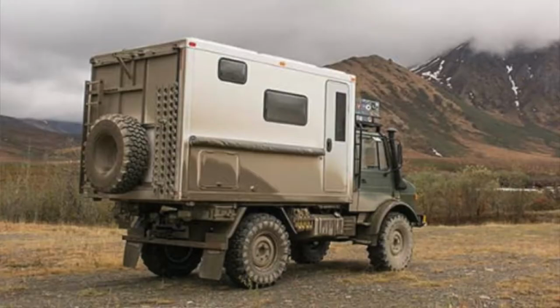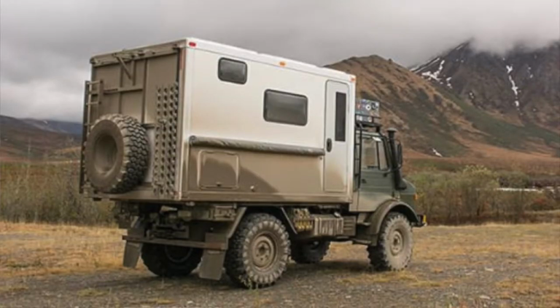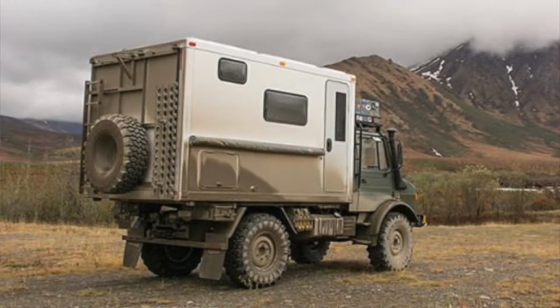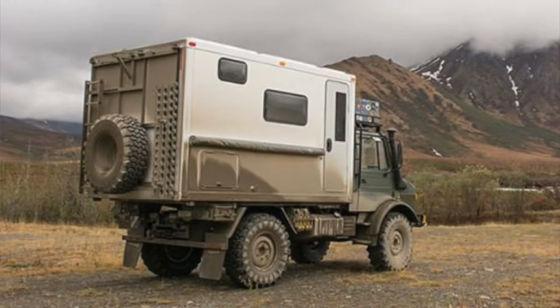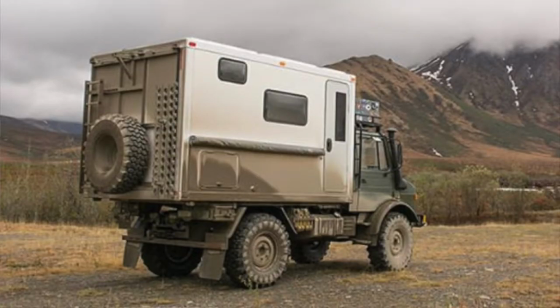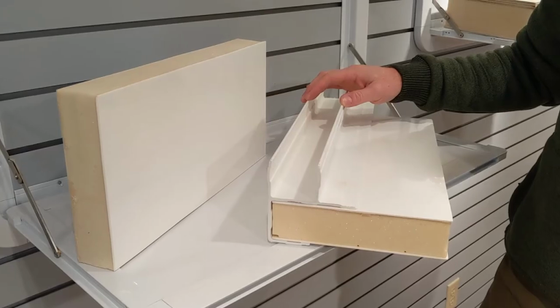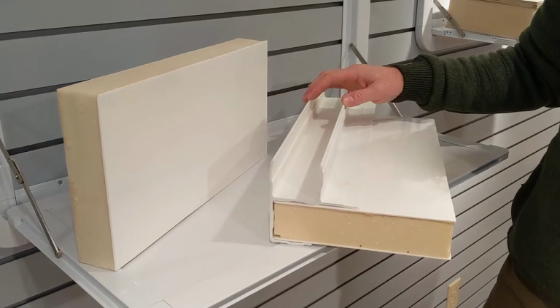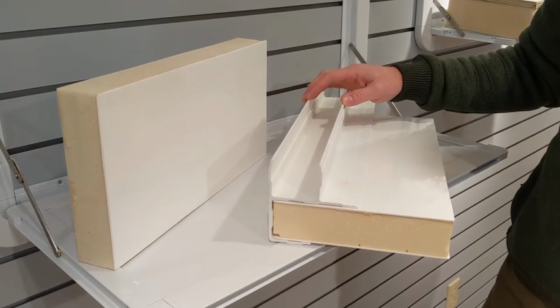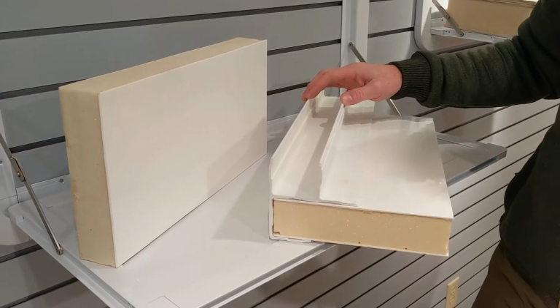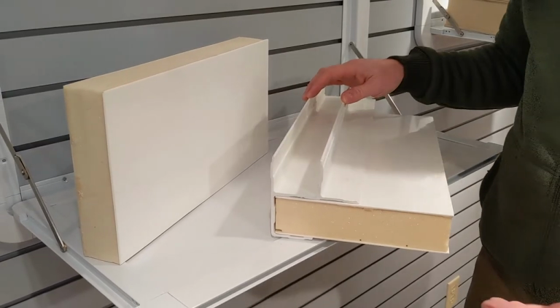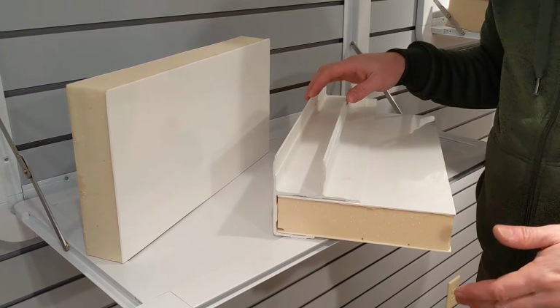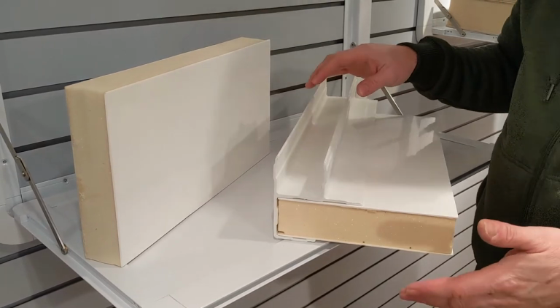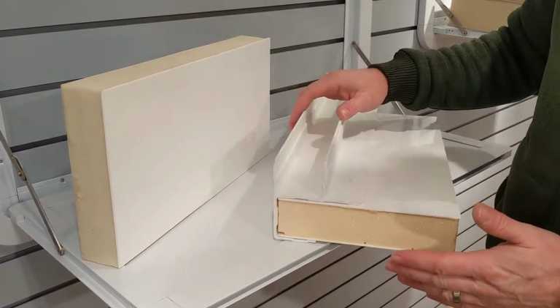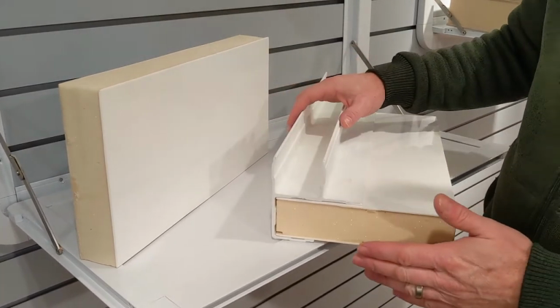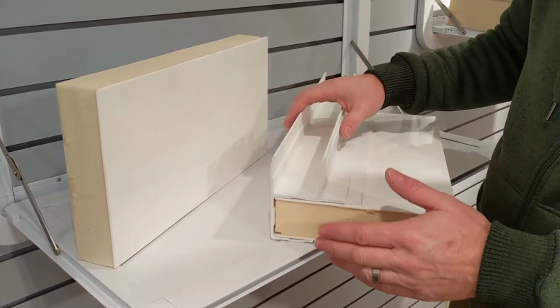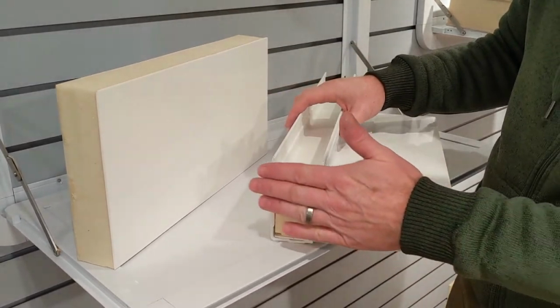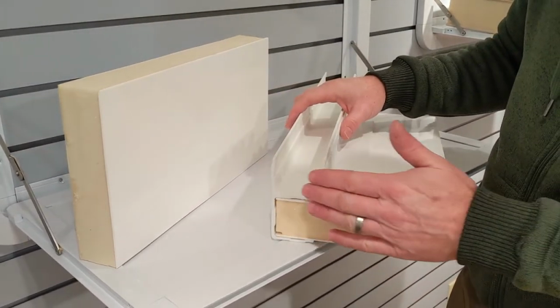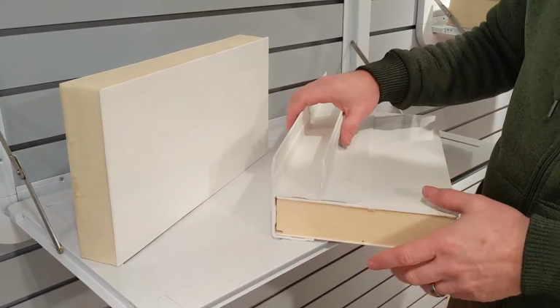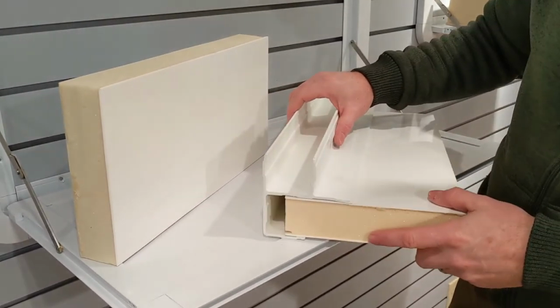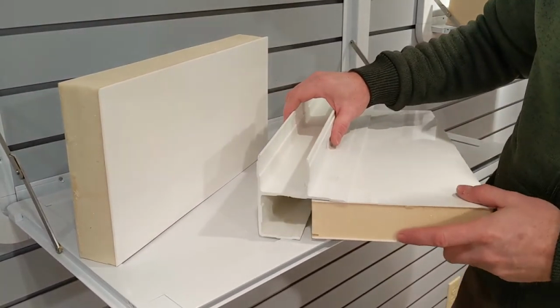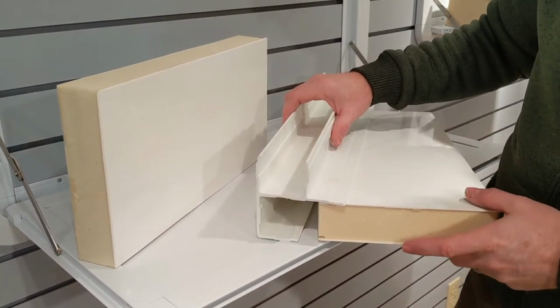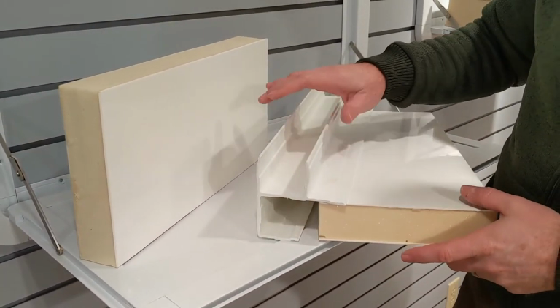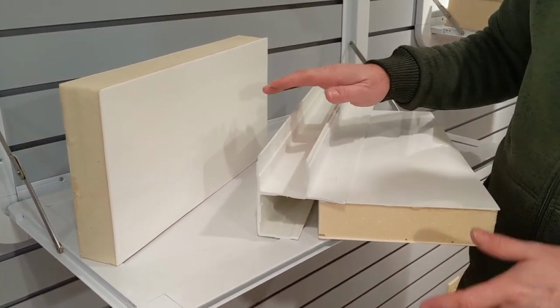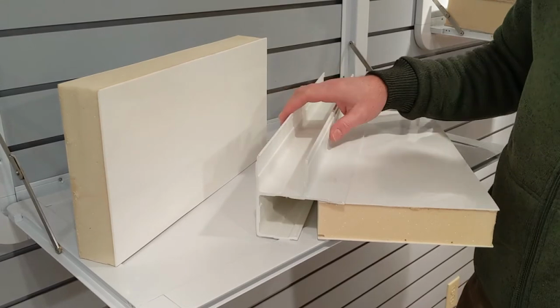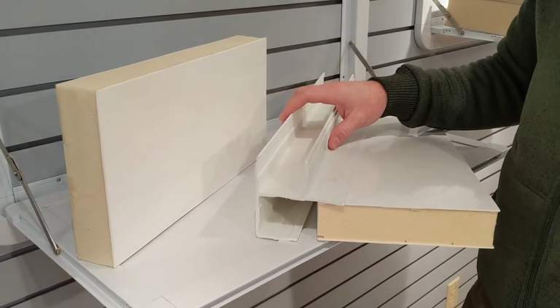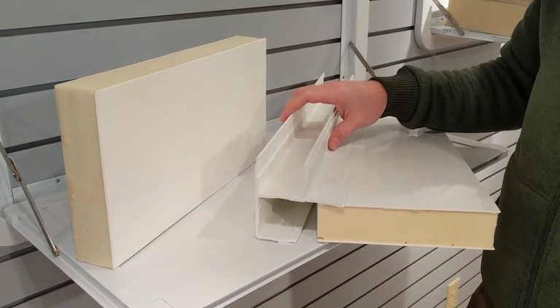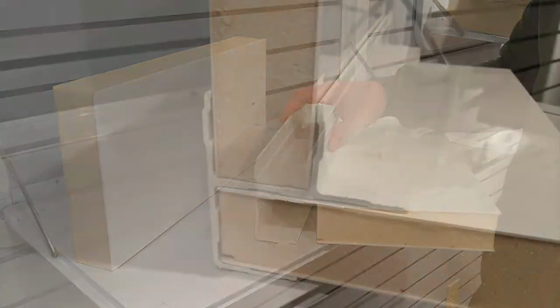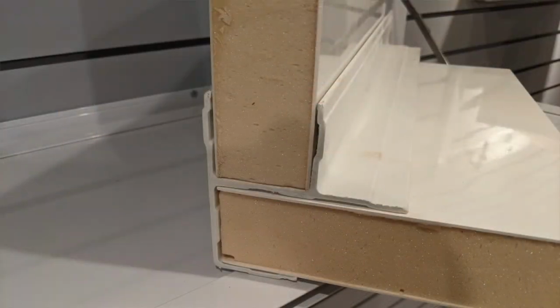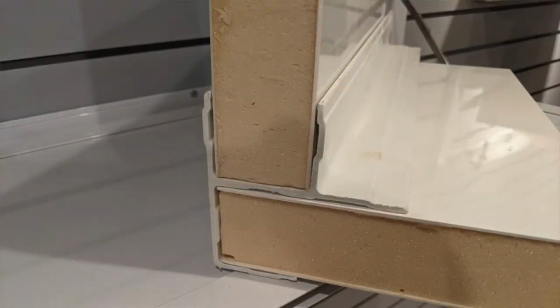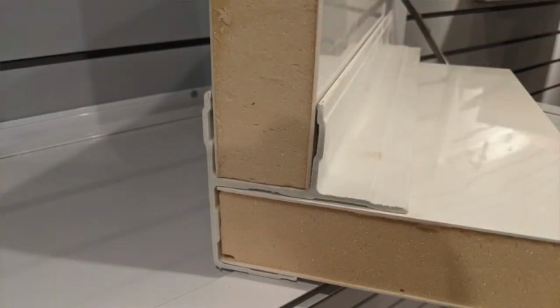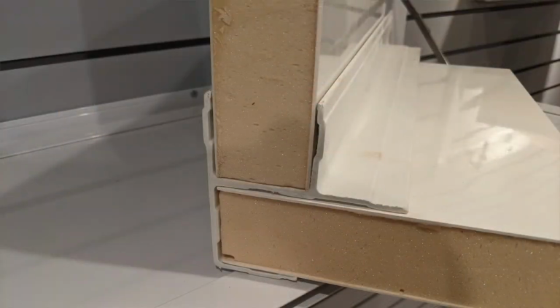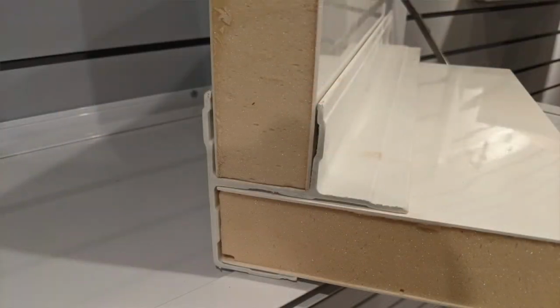Another key point of our insulated truck bodies and the fast assembly method is our fiberglass extrusion. We have this fiberglass extrusion made specifically for us, to our specifications.